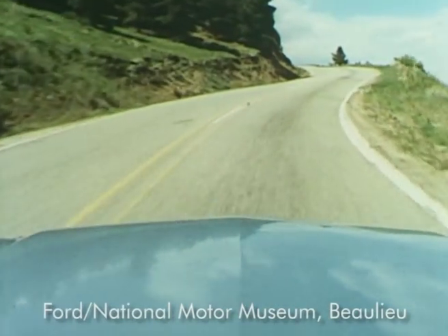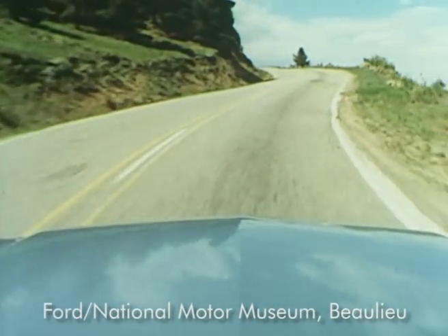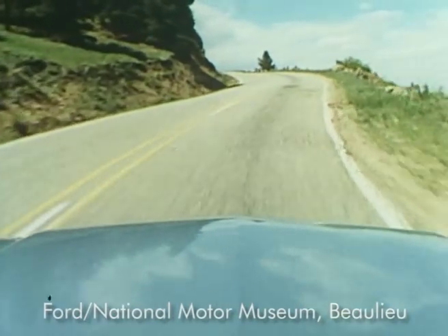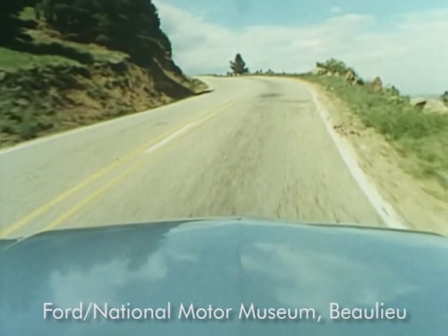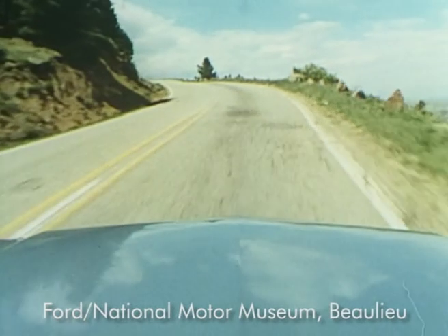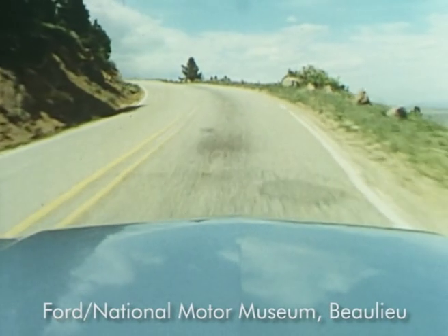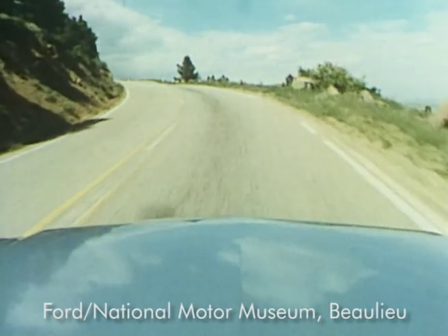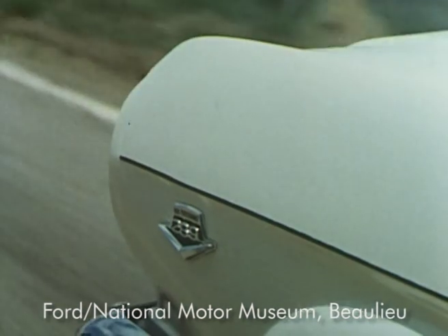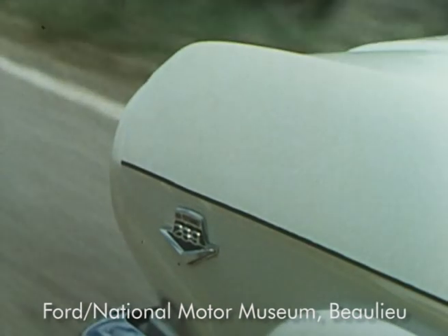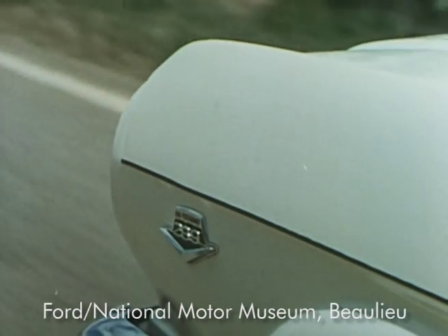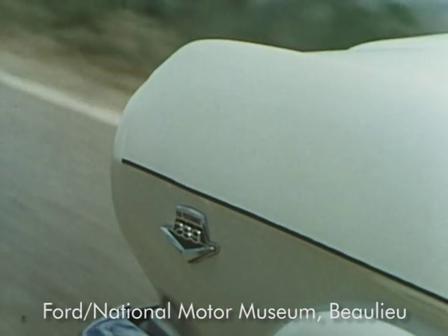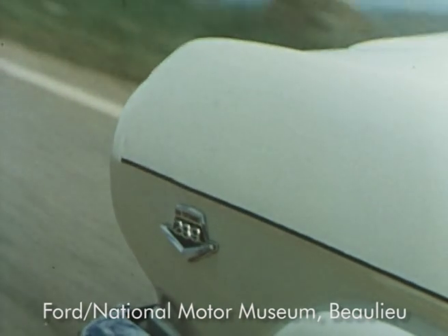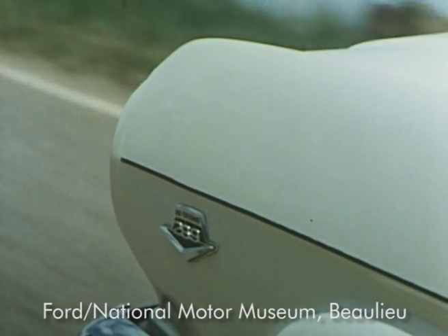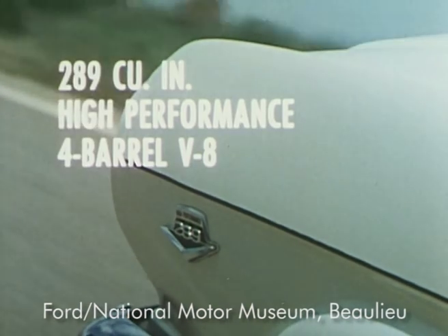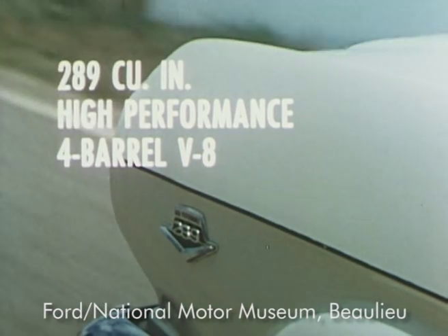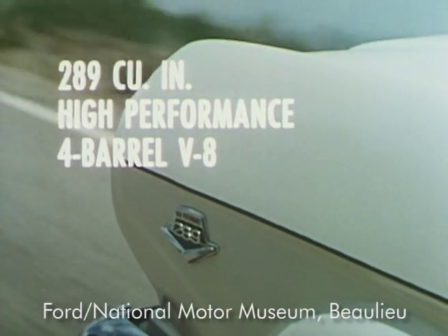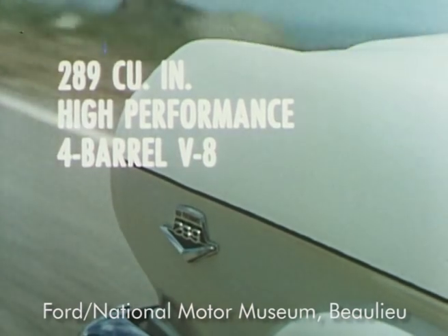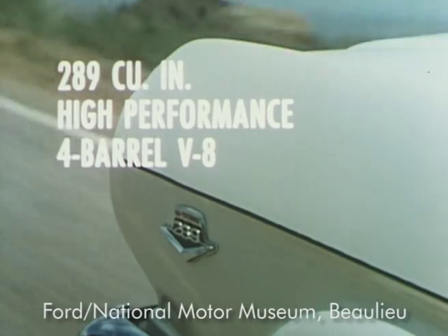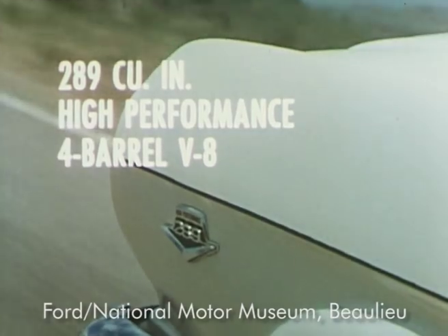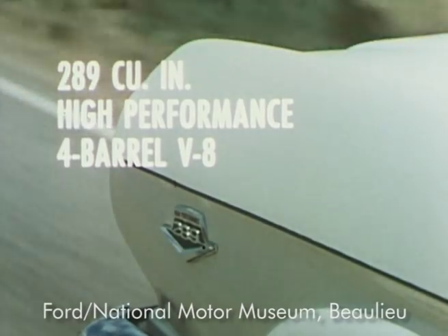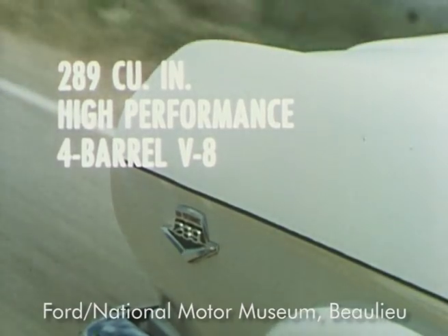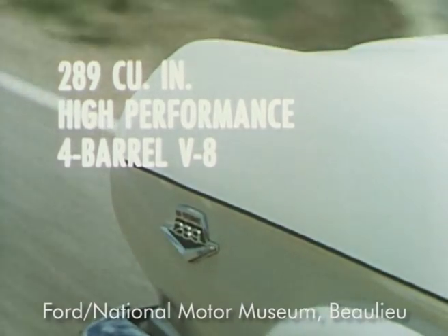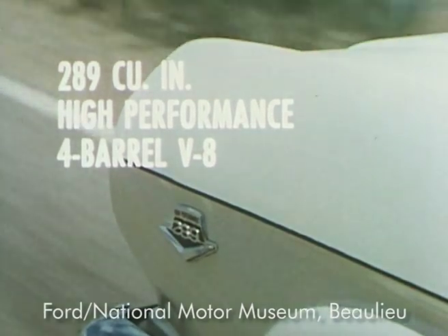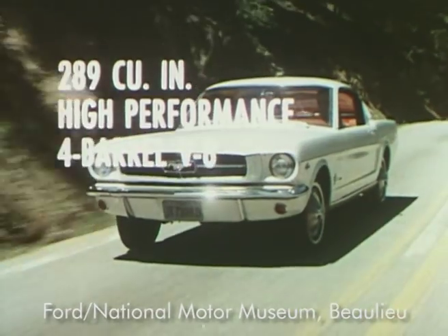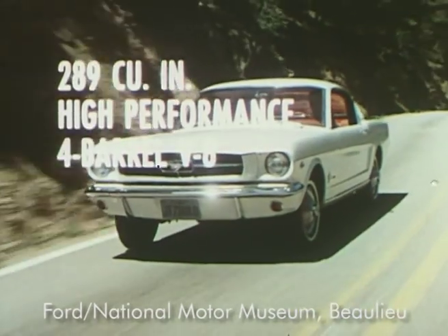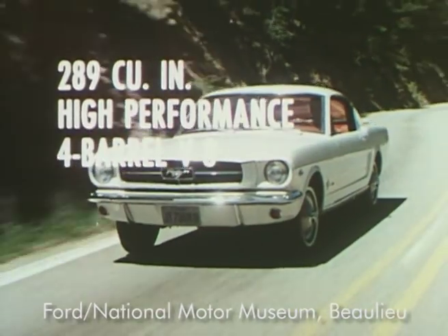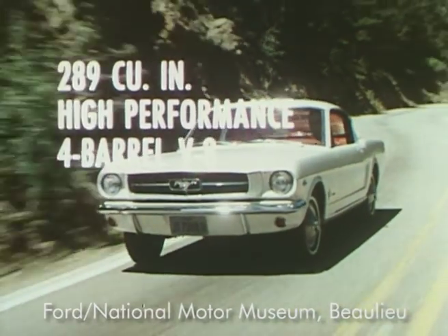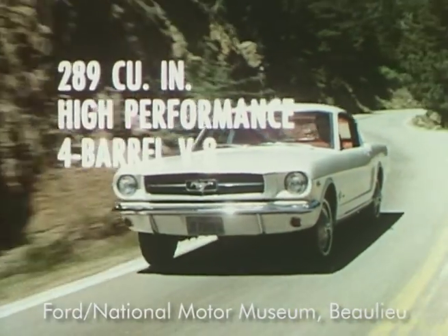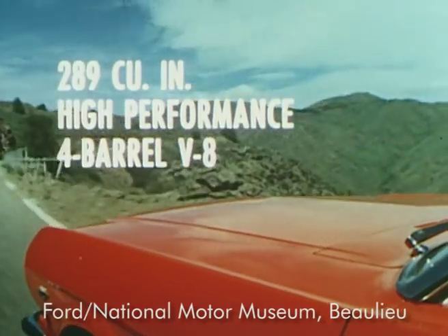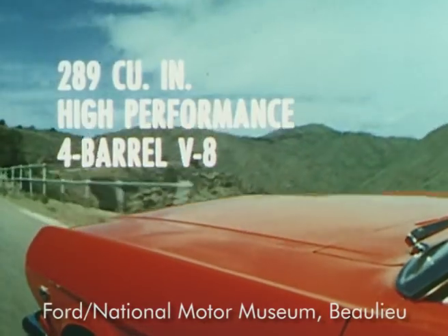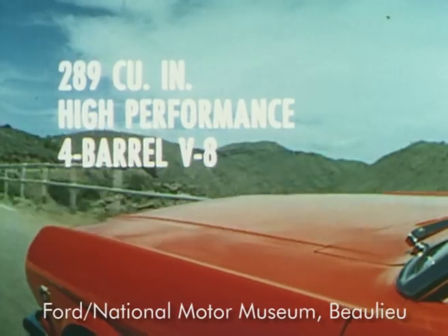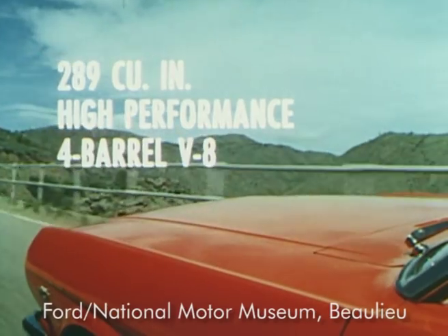If it's performance you want, Mustang has it with three optional V8s, topped off by a competition-proved 289-cubic-inch, high-performance, four-barrel V8, capable of winning against the best sports cars in the world.